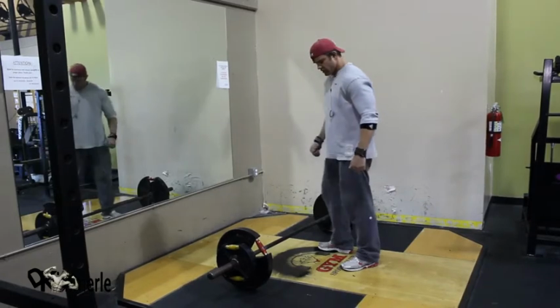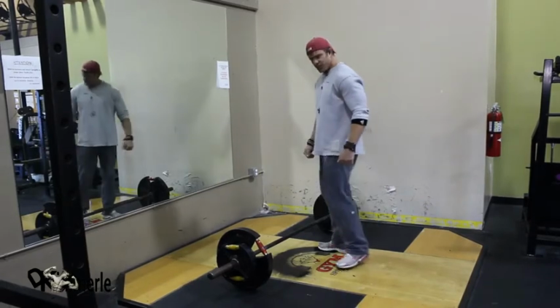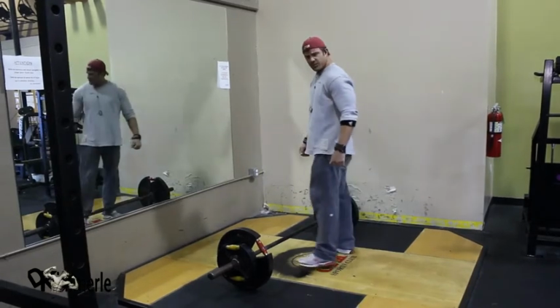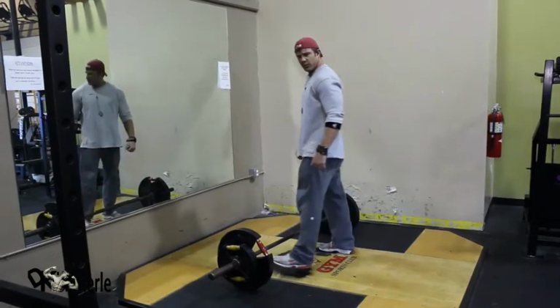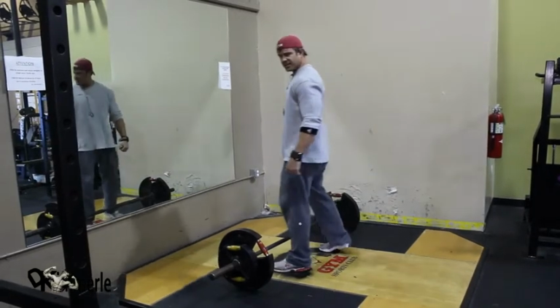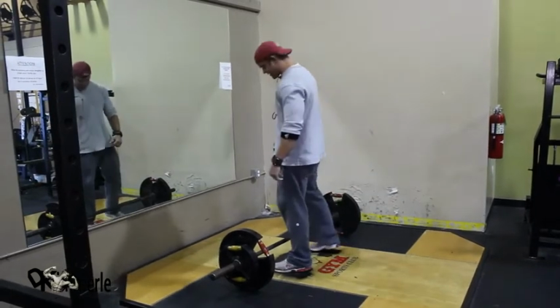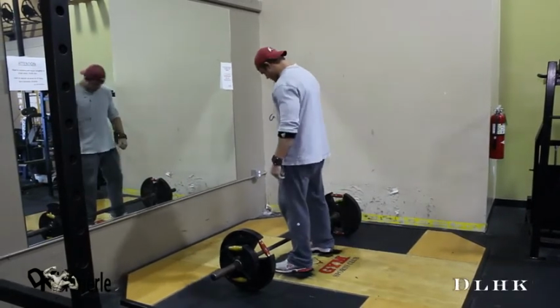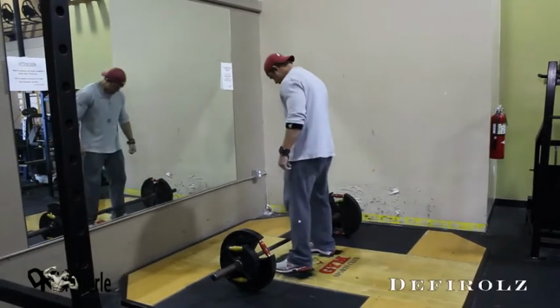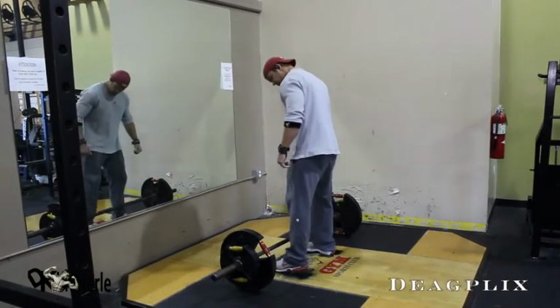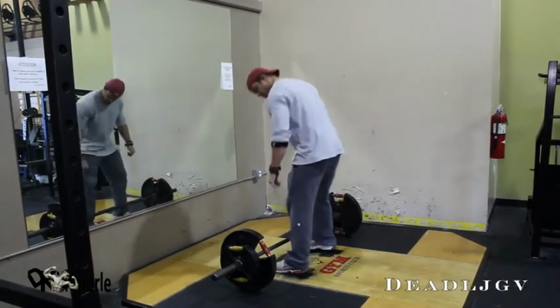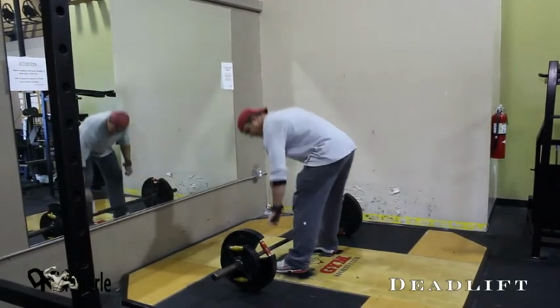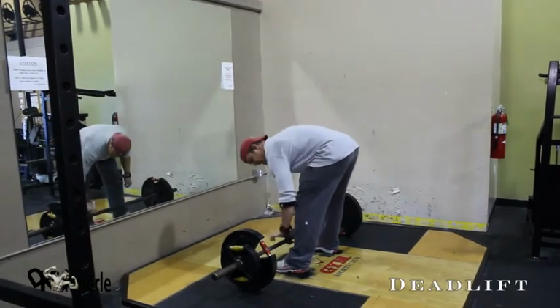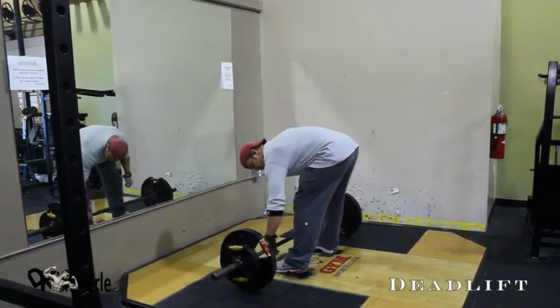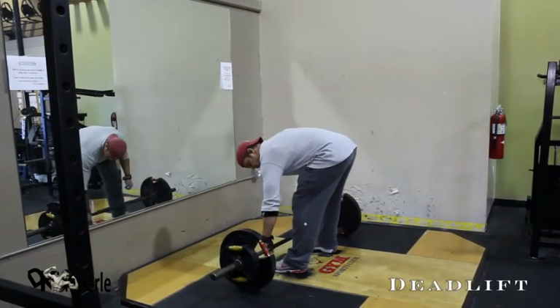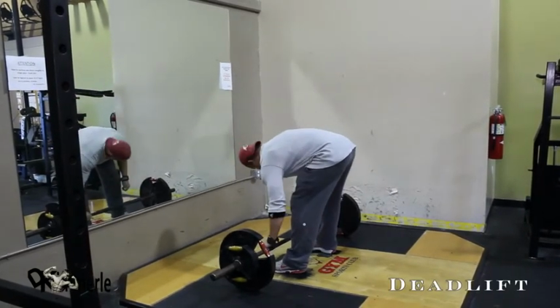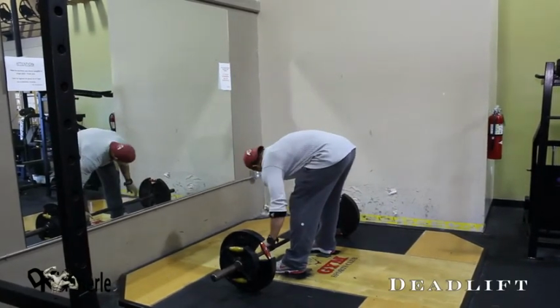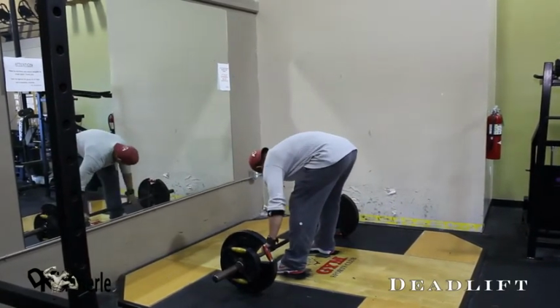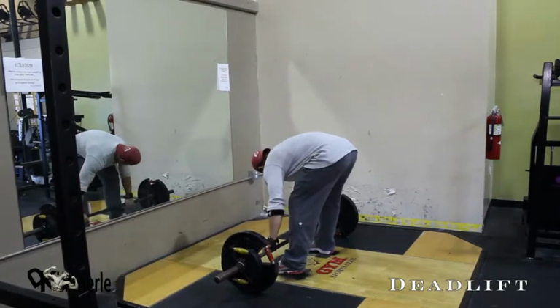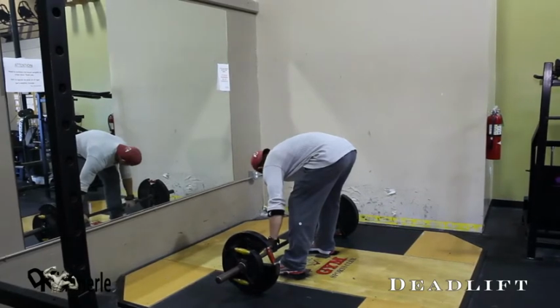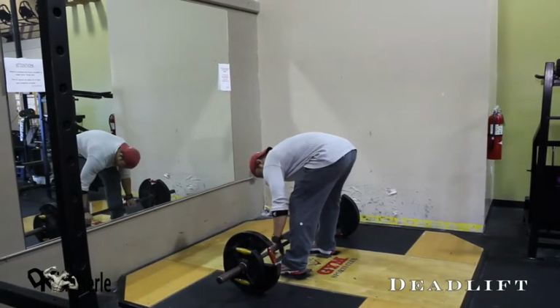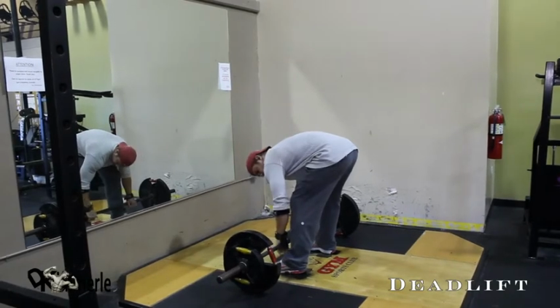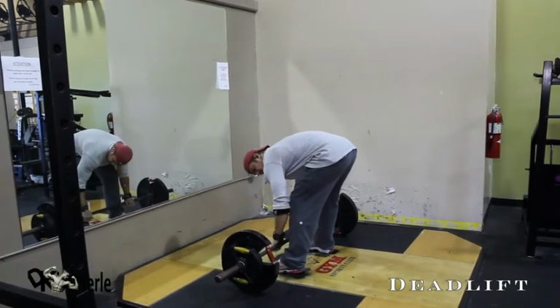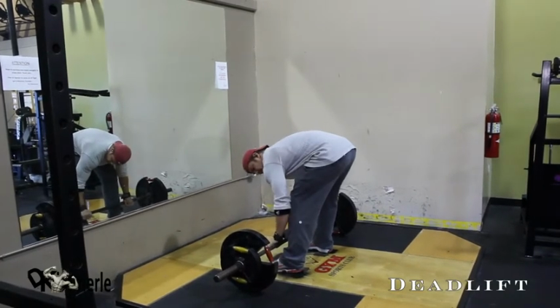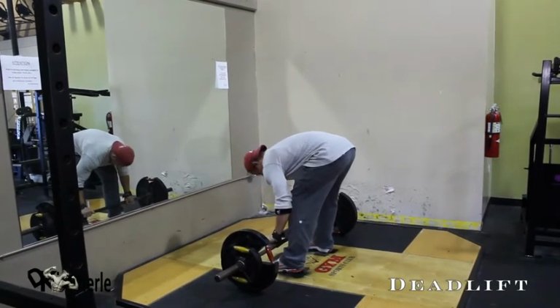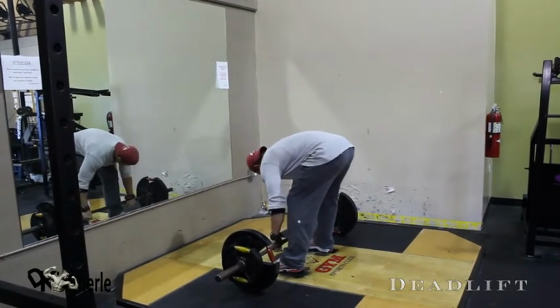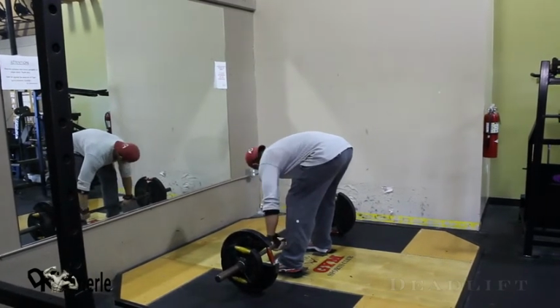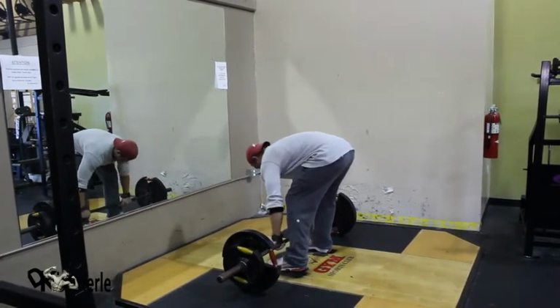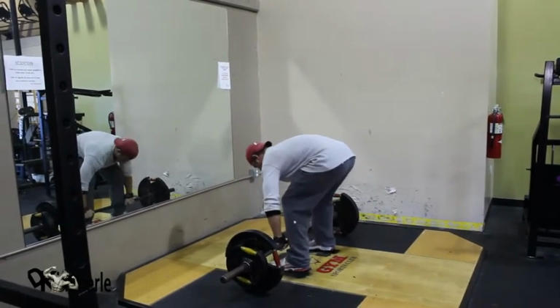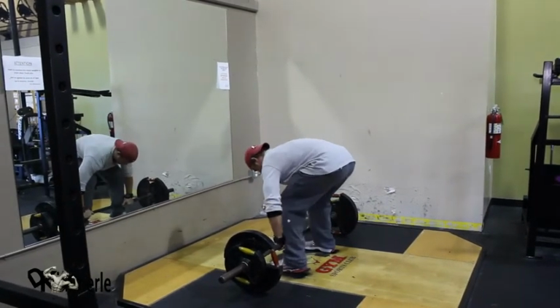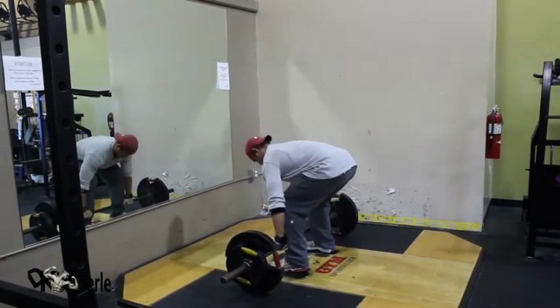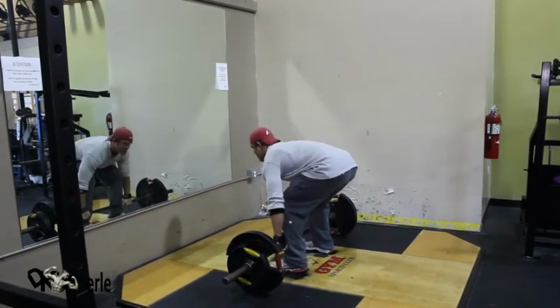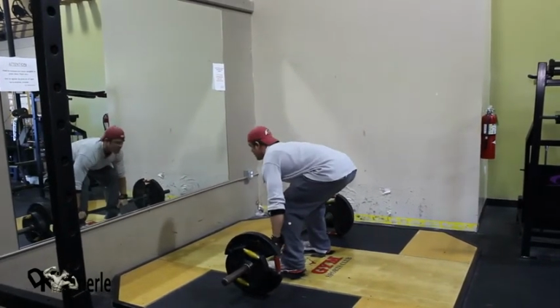We start off this training with deadlifts. This is a strip set to 15. I'm going to go a little bit wider grip and rock start straight up.